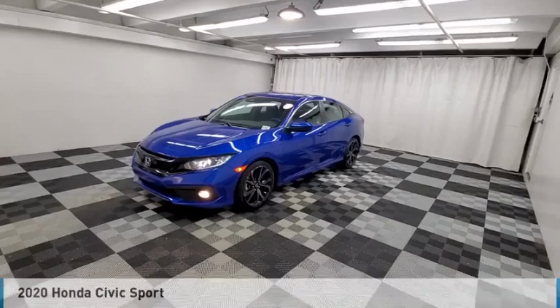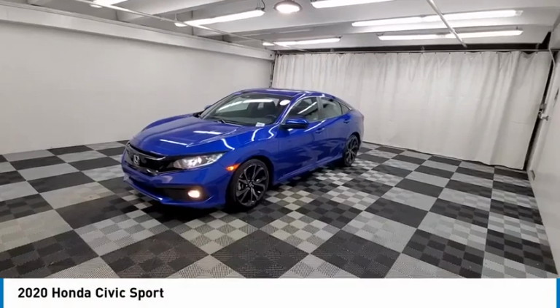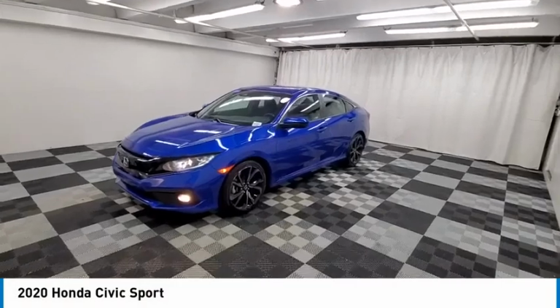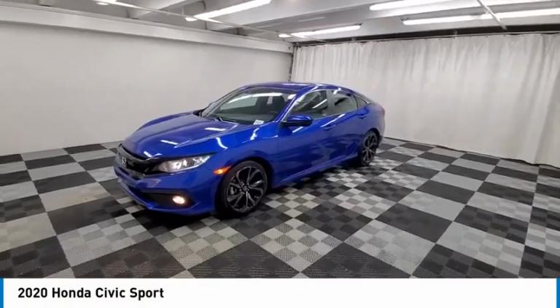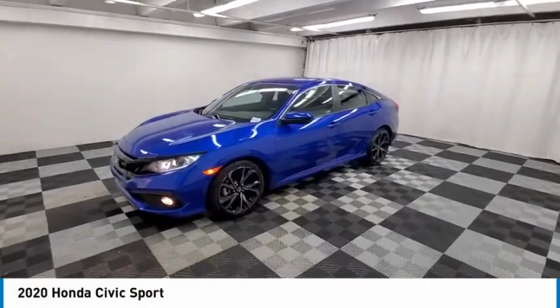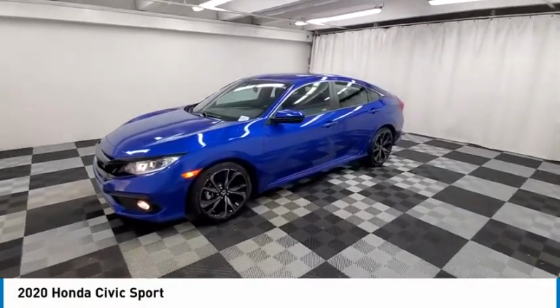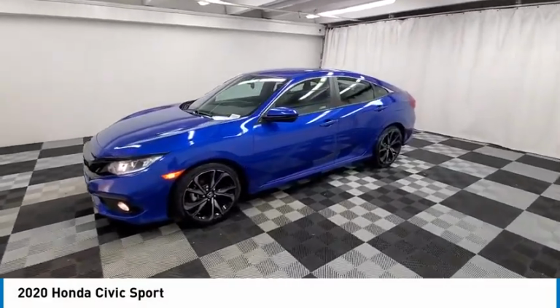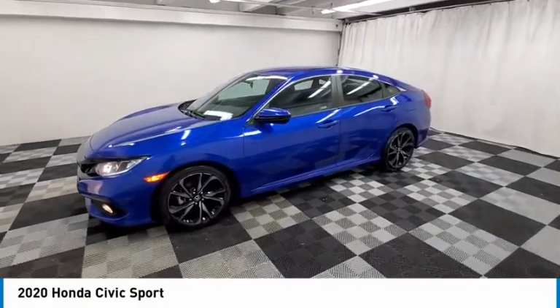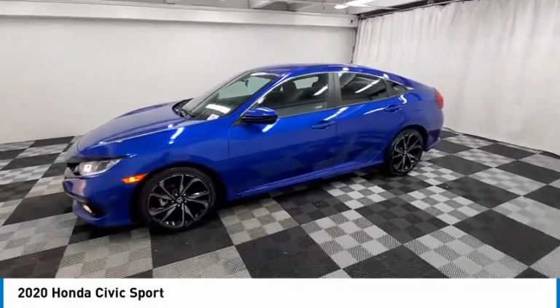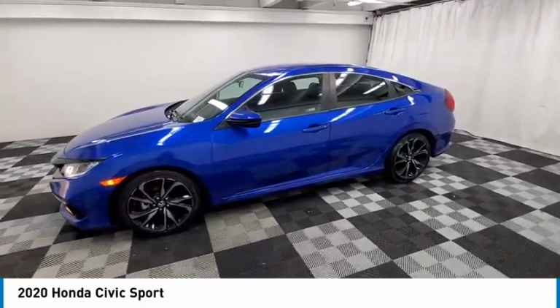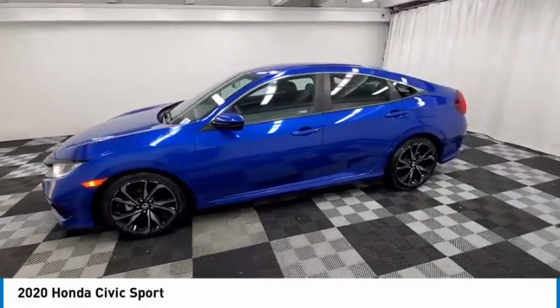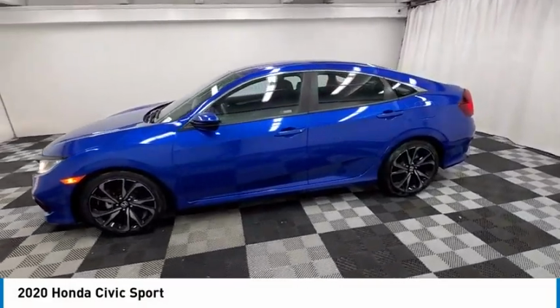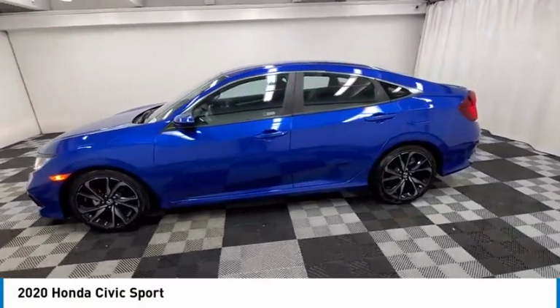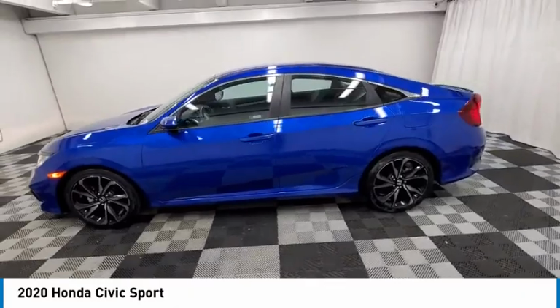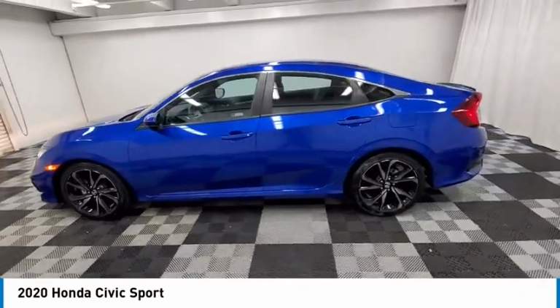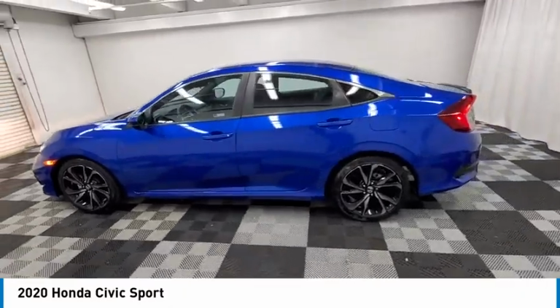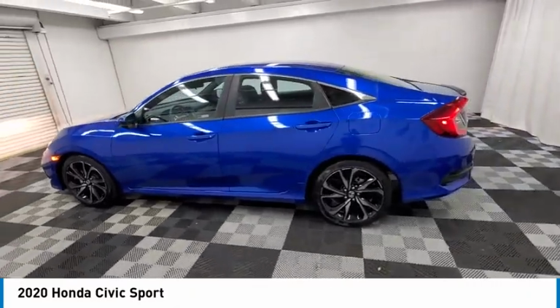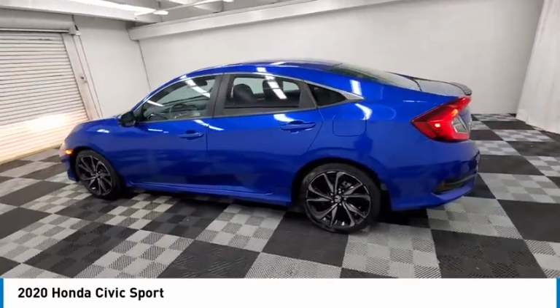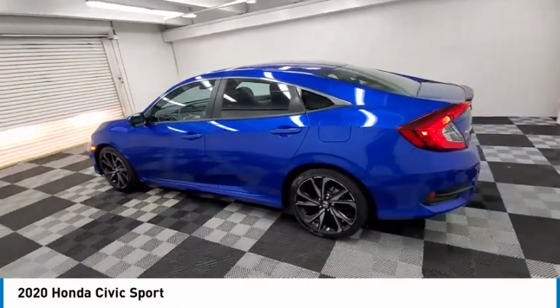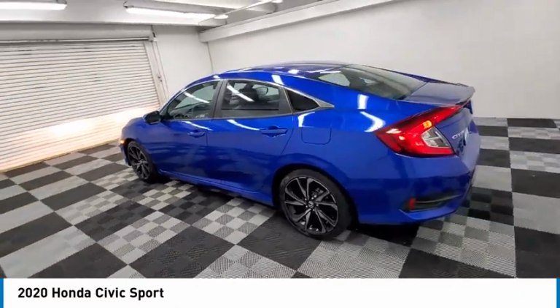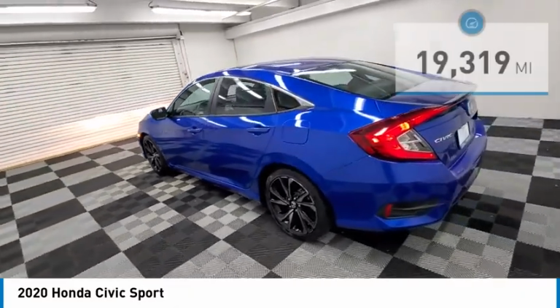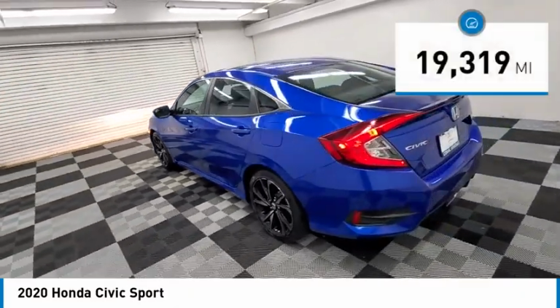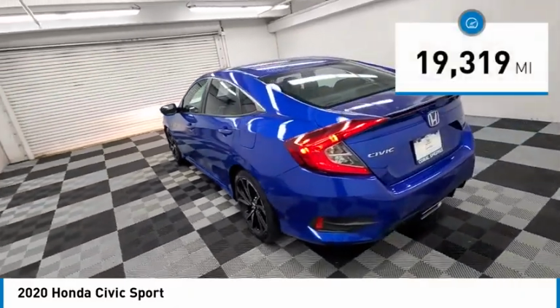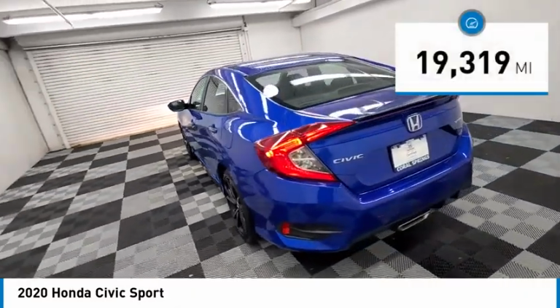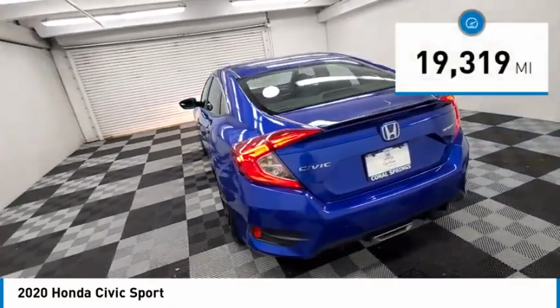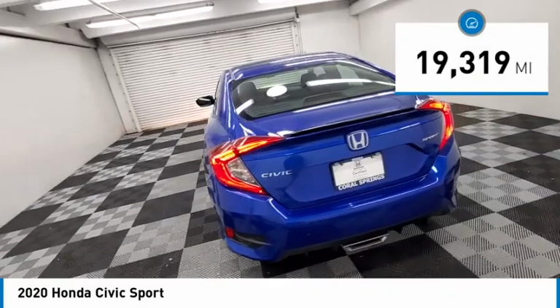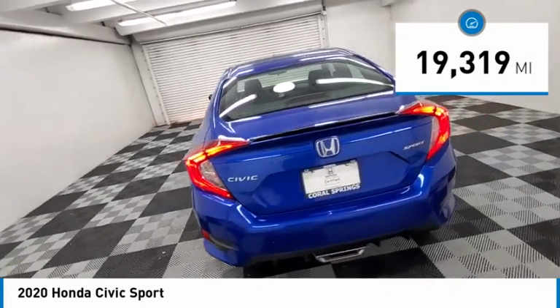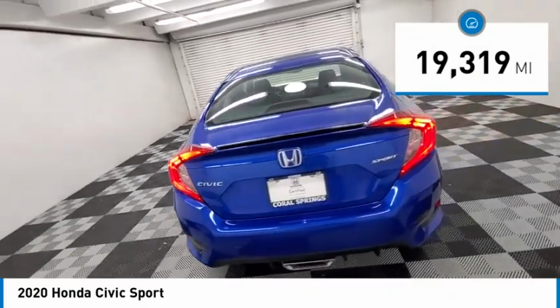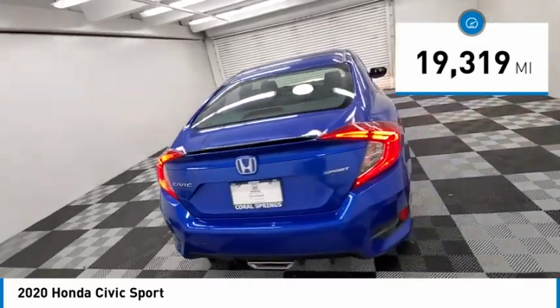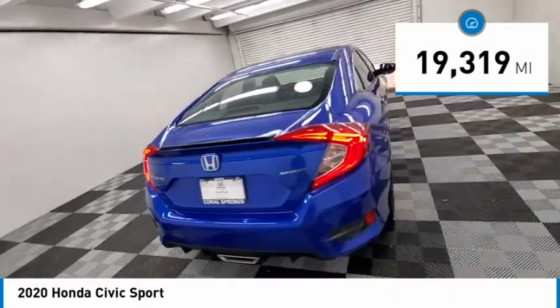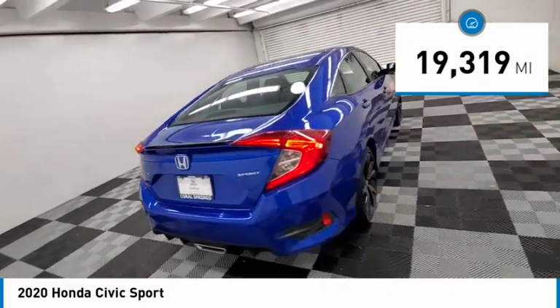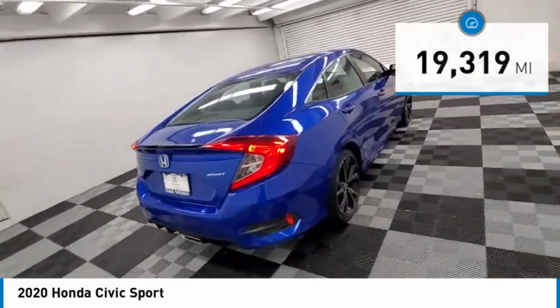Come test drive the 2020 Honda Civic. Practical, with awesome gas mileage and incredibly reliable. This vehicle has less than 20,000 miles. Here are some of this vehicle's great options.